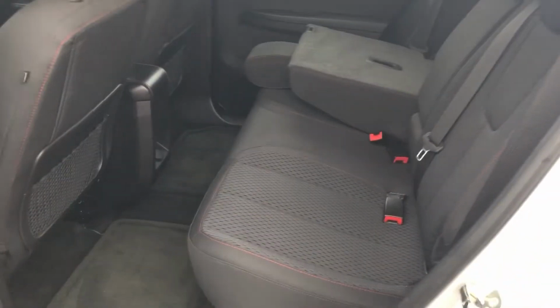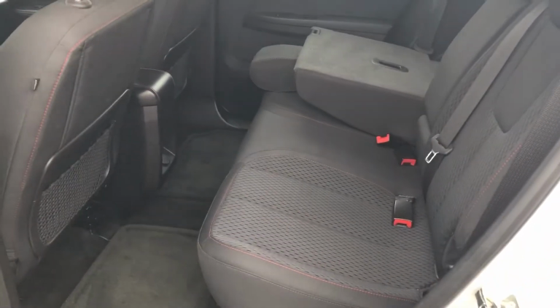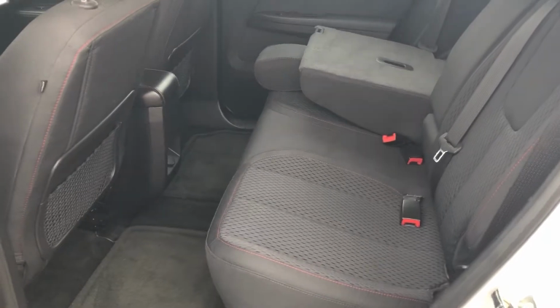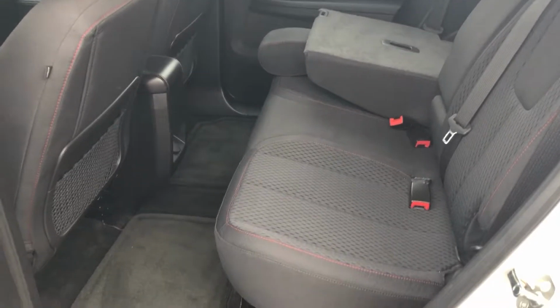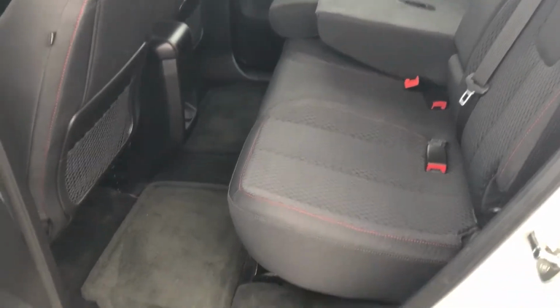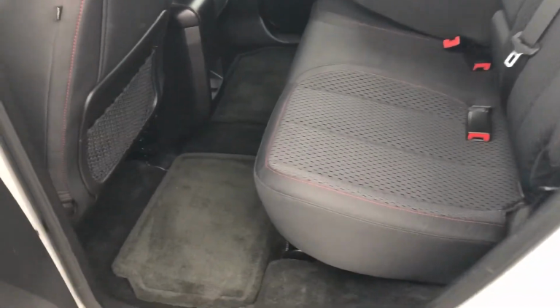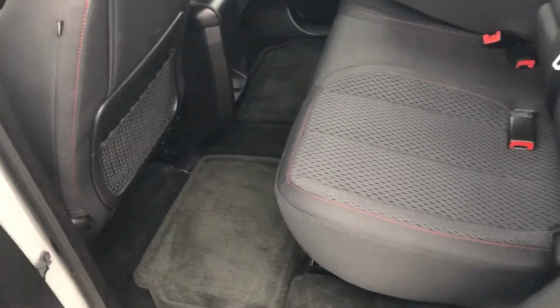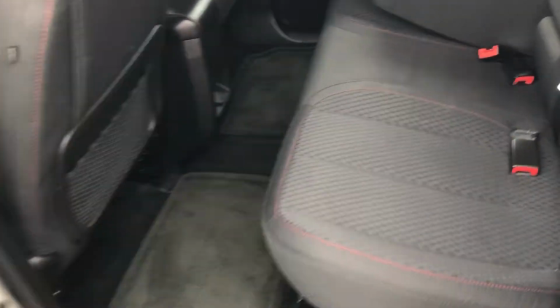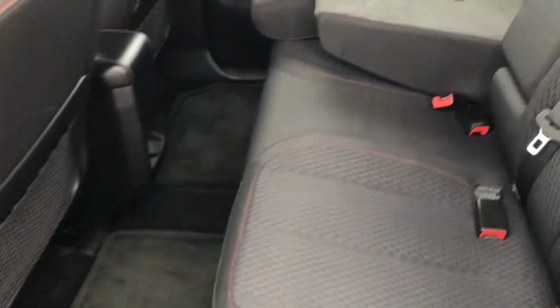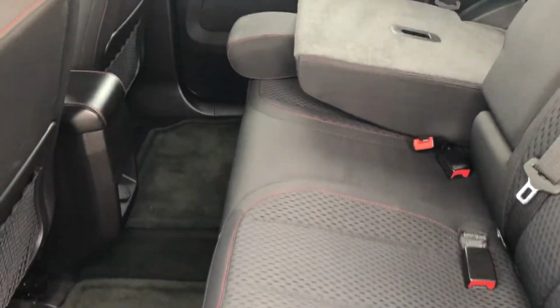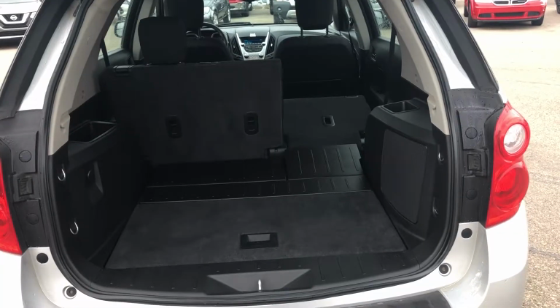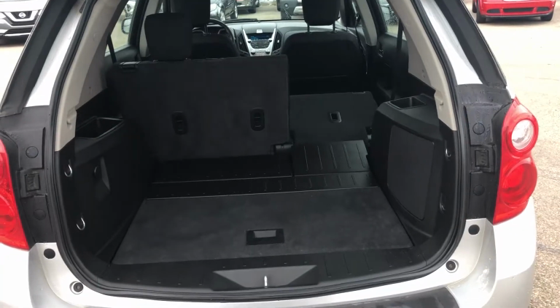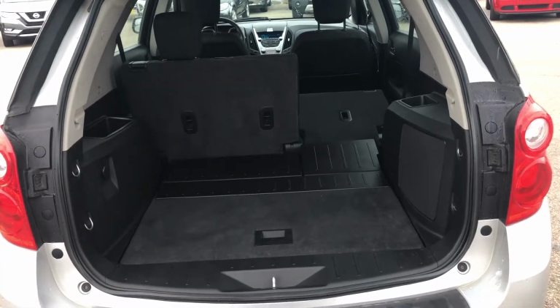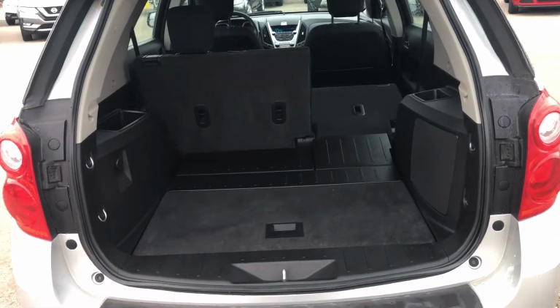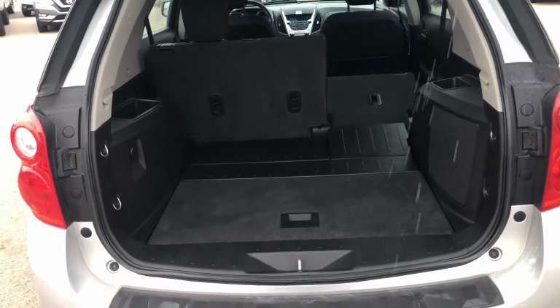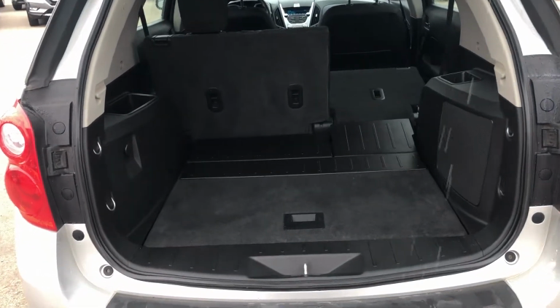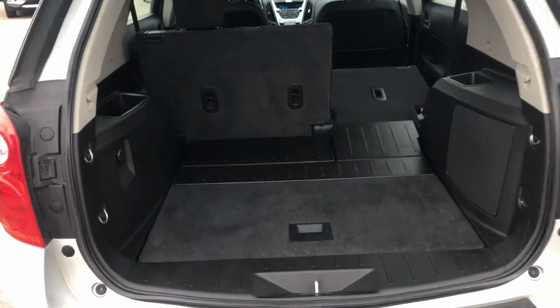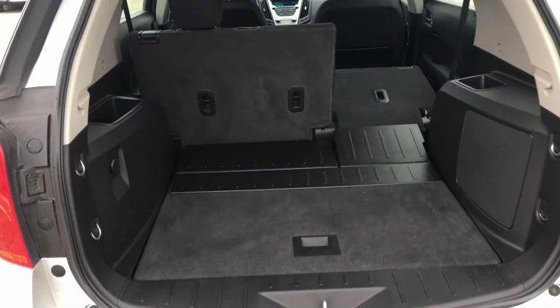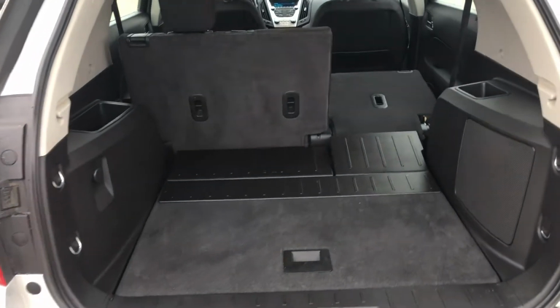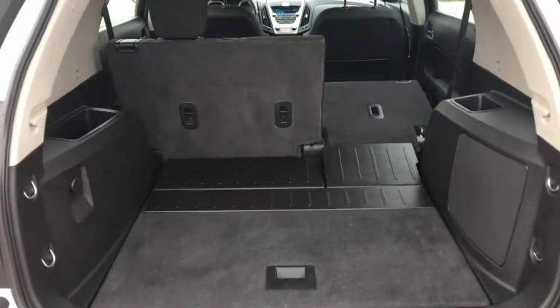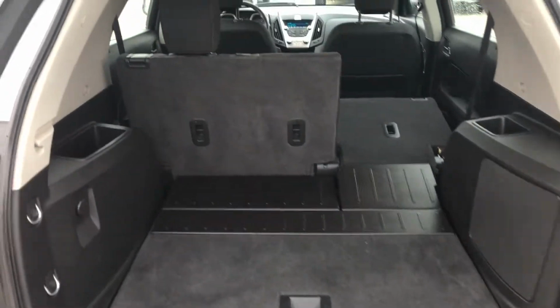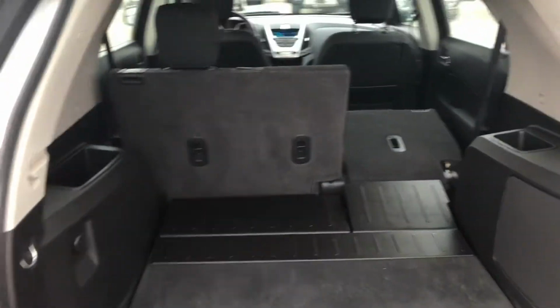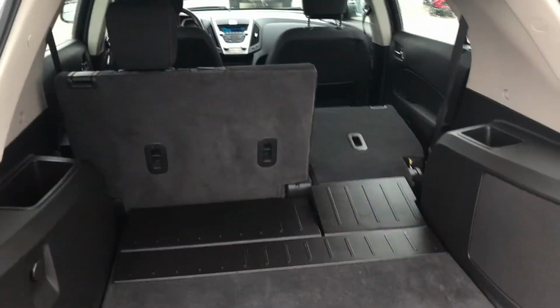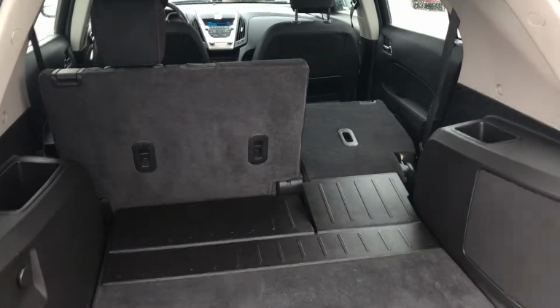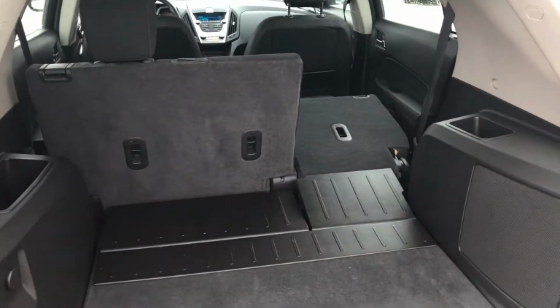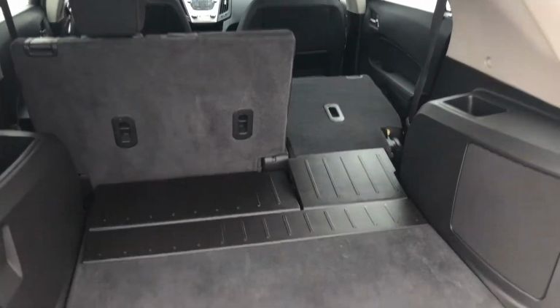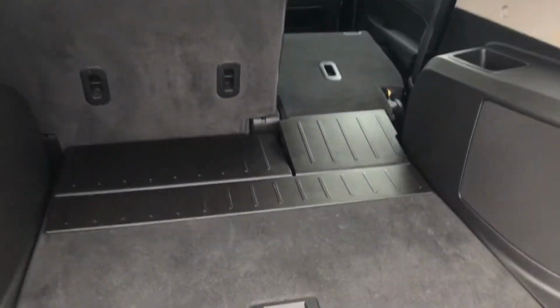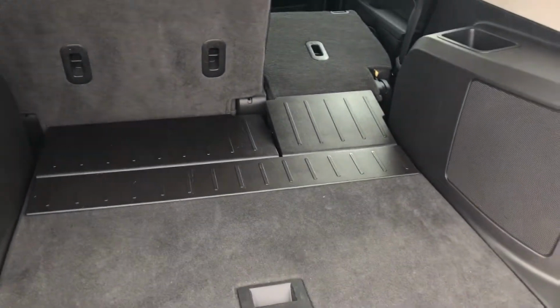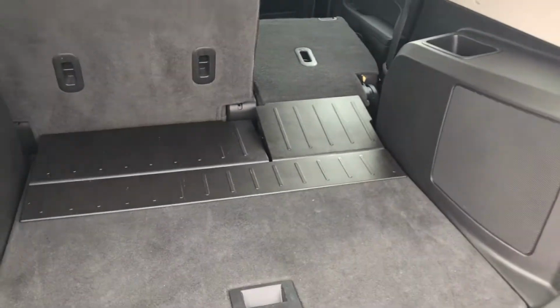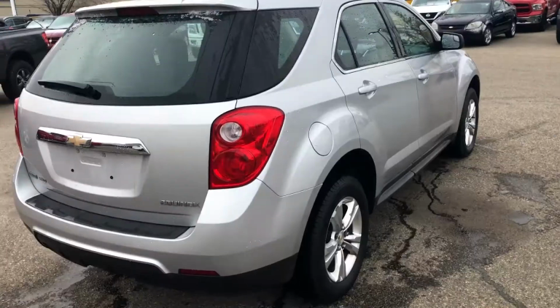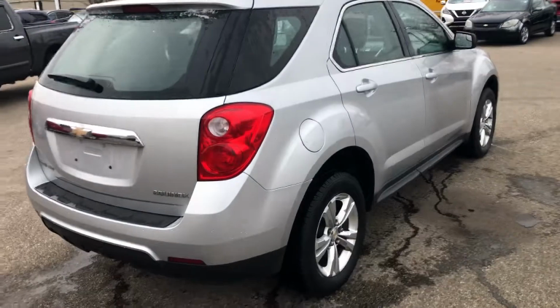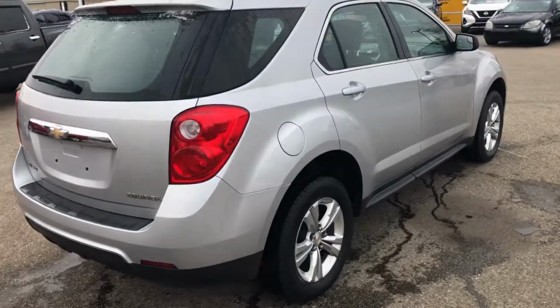In the back seats here you have lots of leg room for your passengers, lots of room in the trunk here for cargo space. You have the 60/40 split for your seats — they lay down flat.